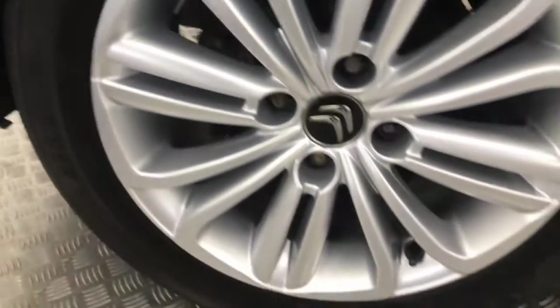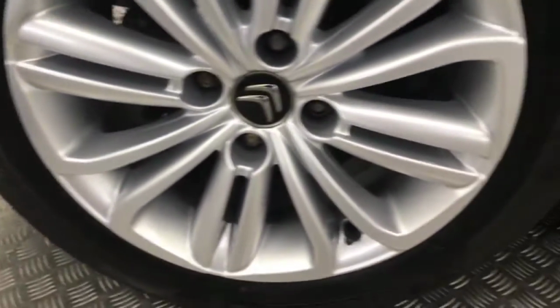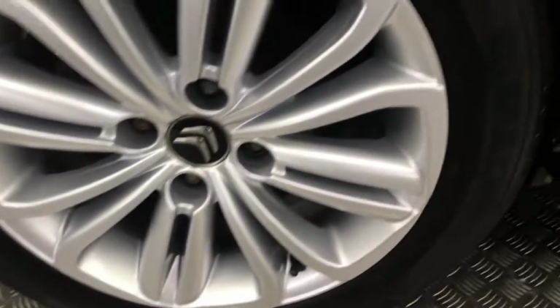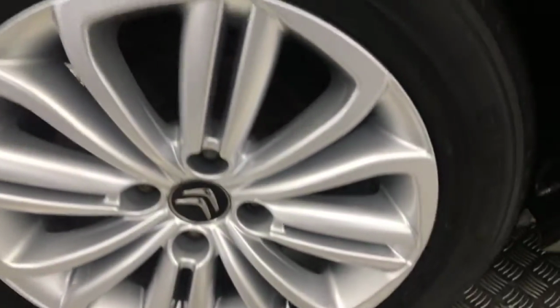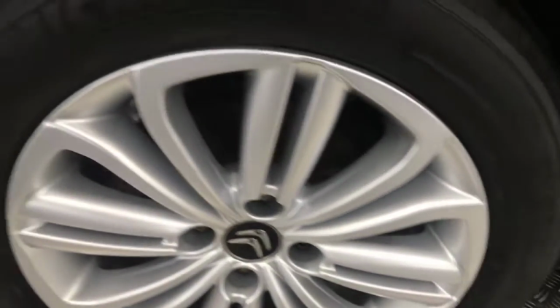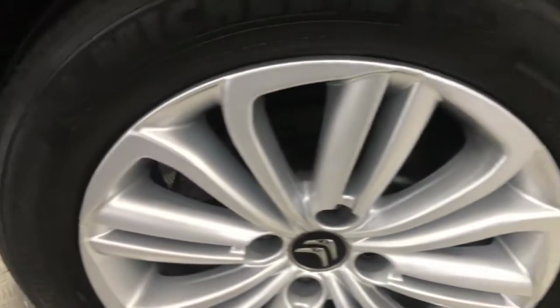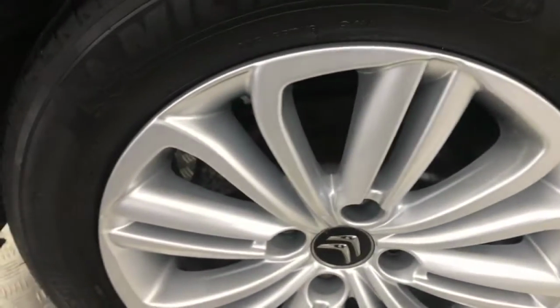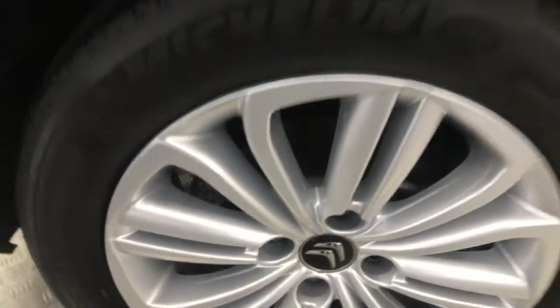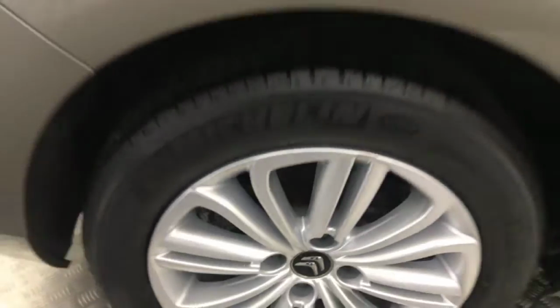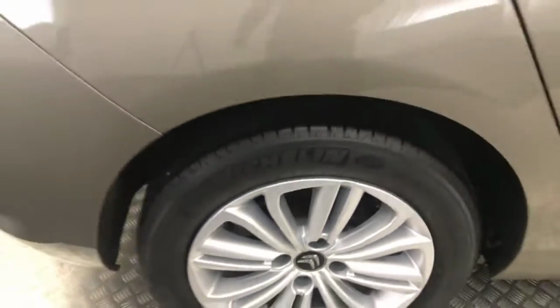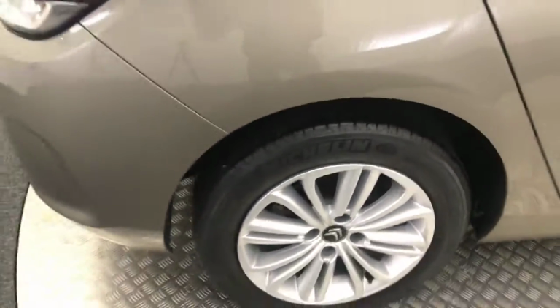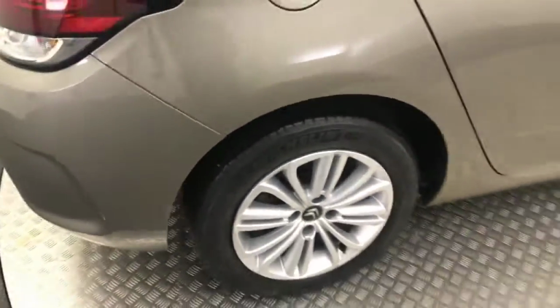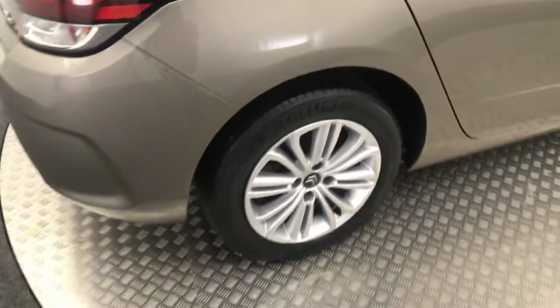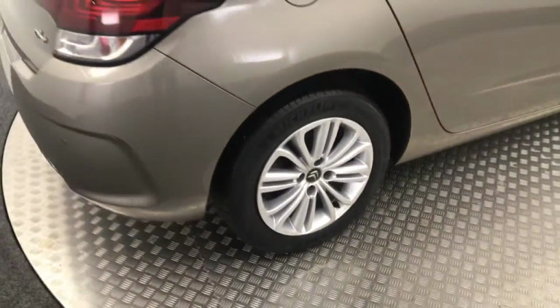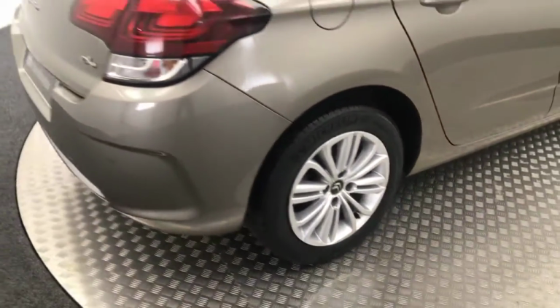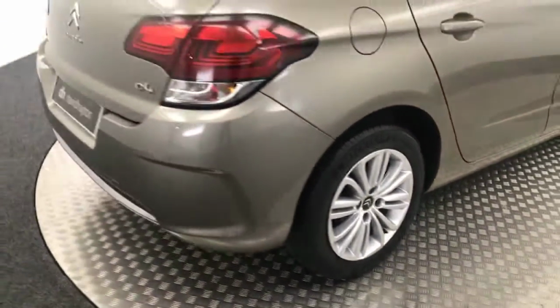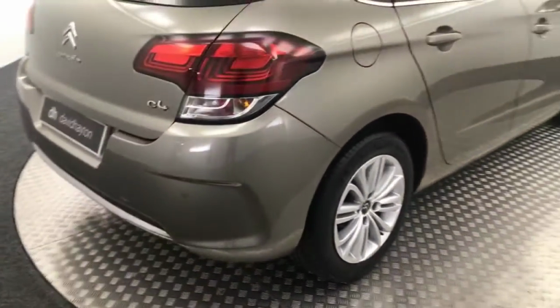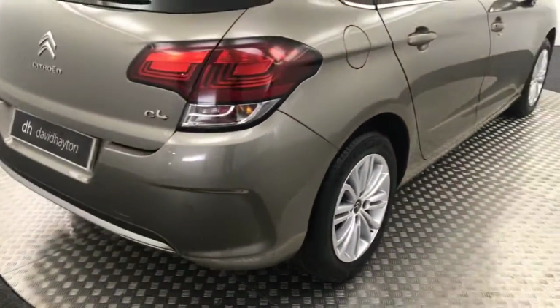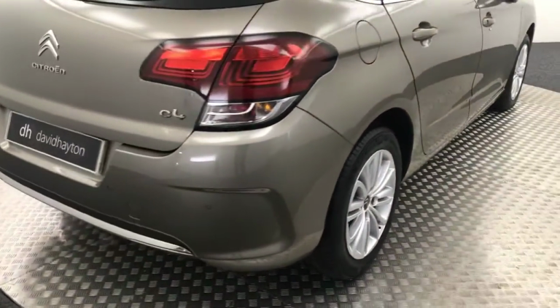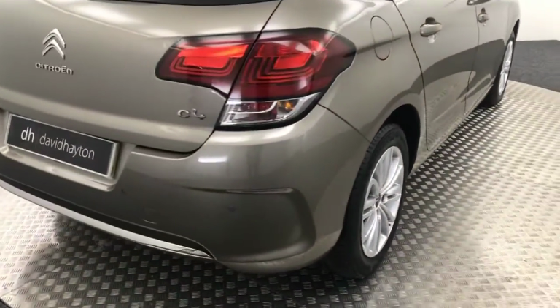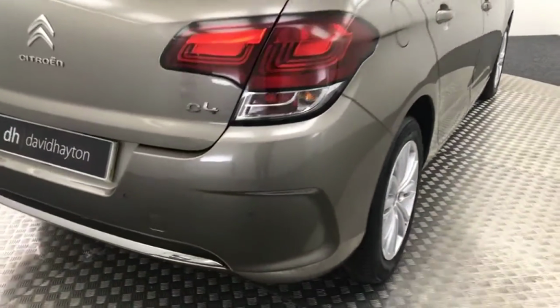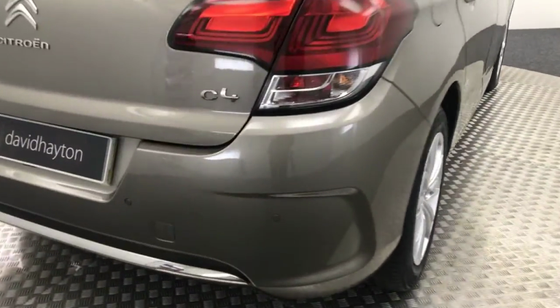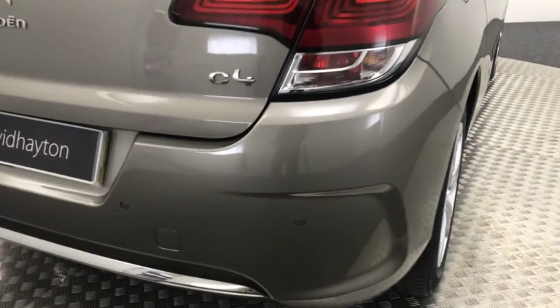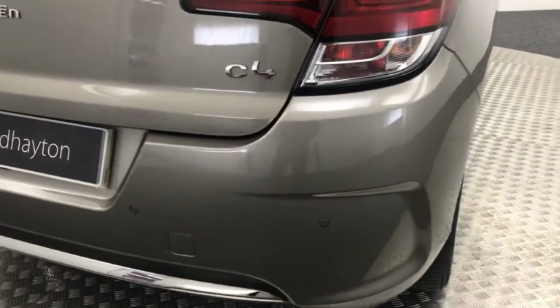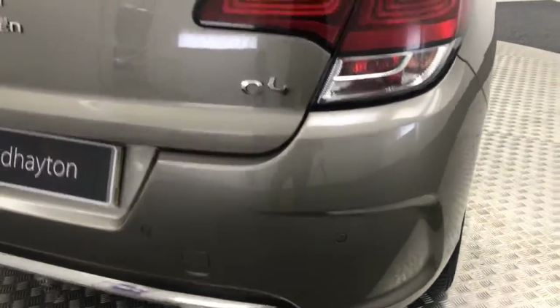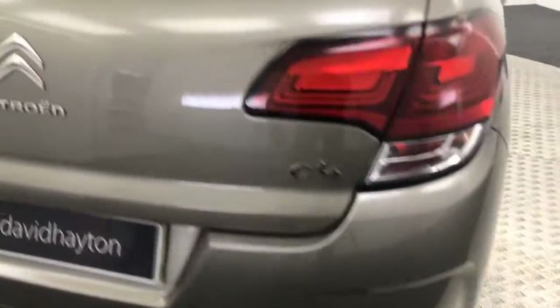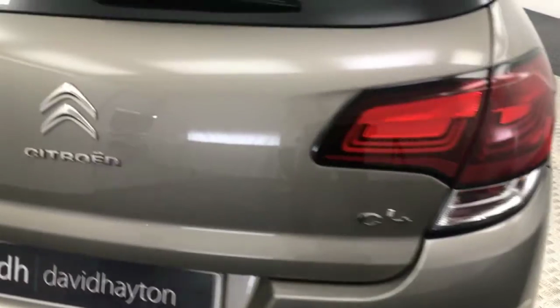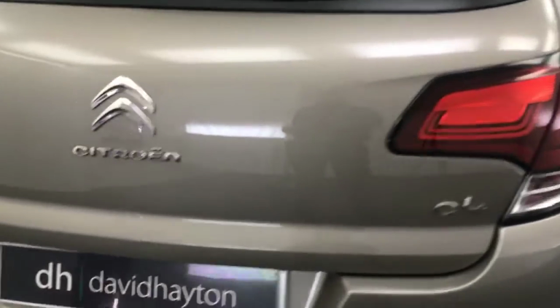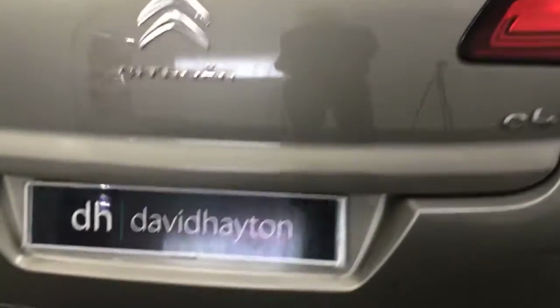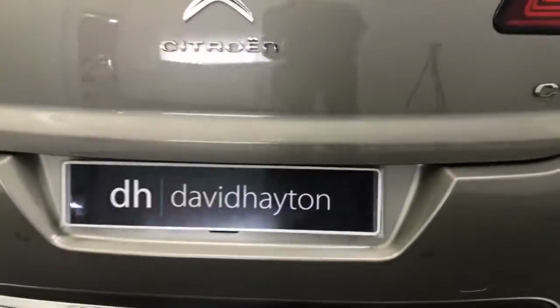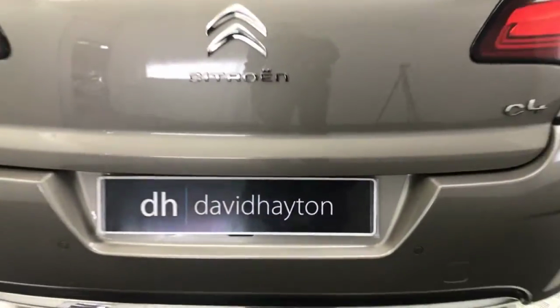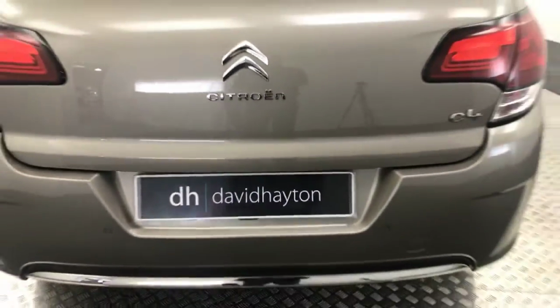Rear wheels in great condition too. Come around to the back — we've got reverse sensors and your boot lid and rear bumper are nice and tidy.